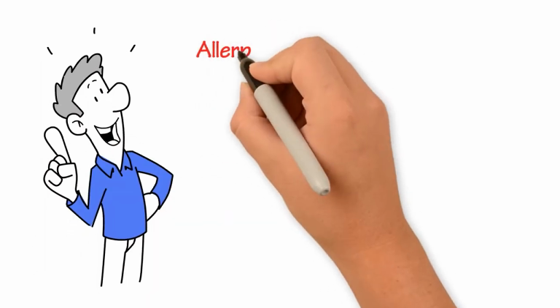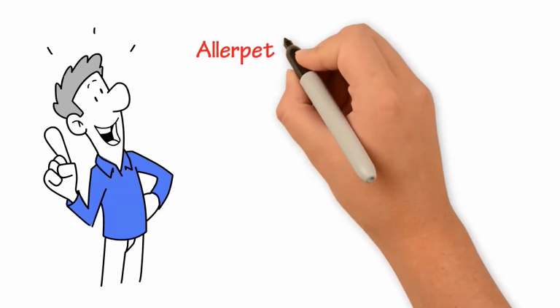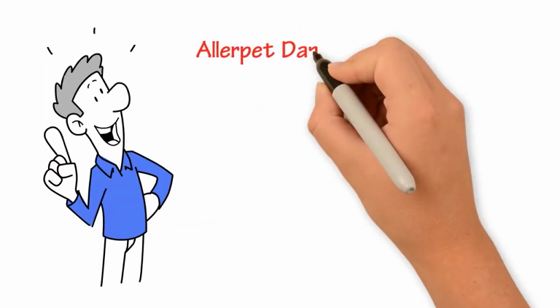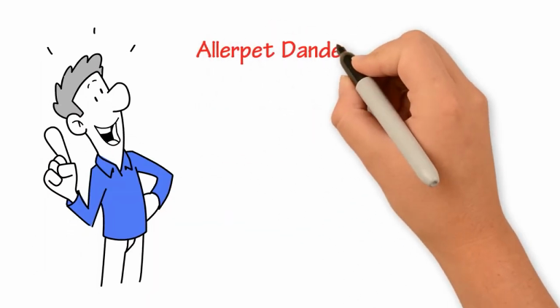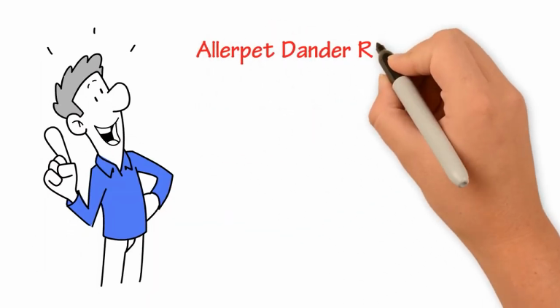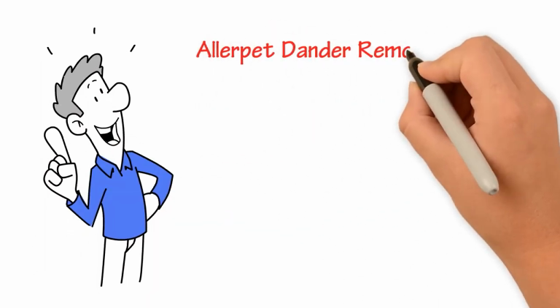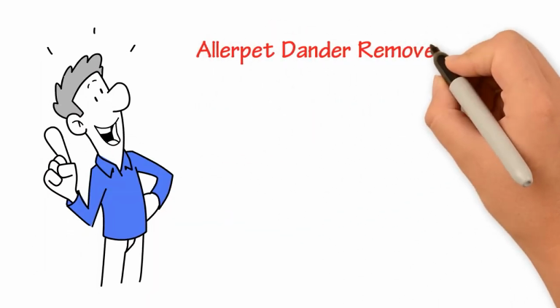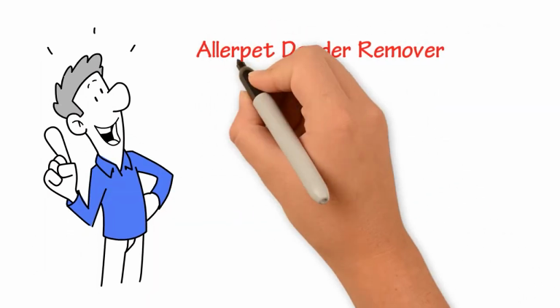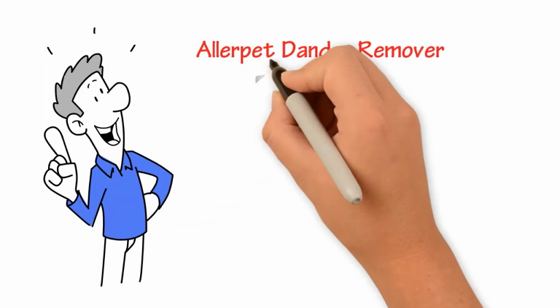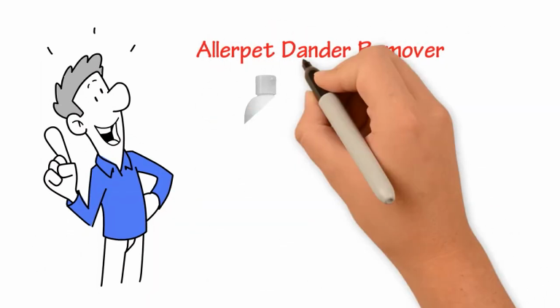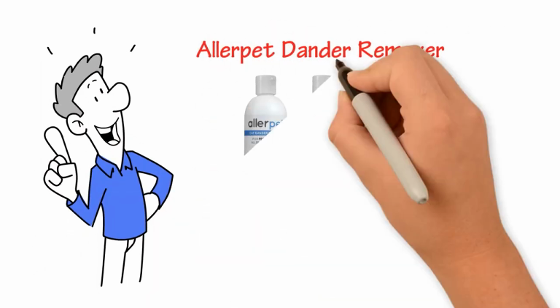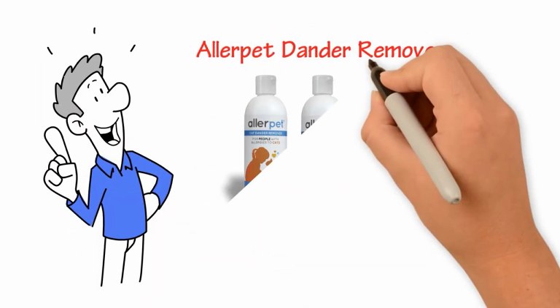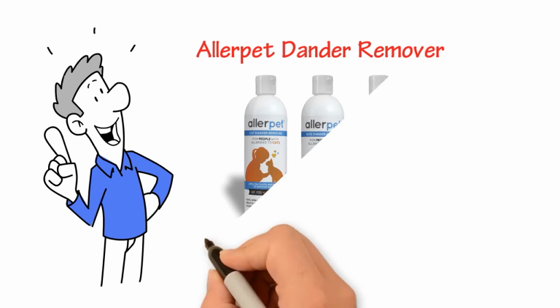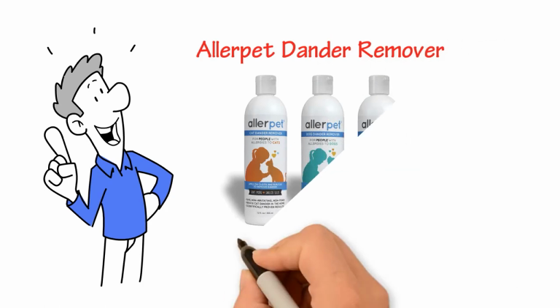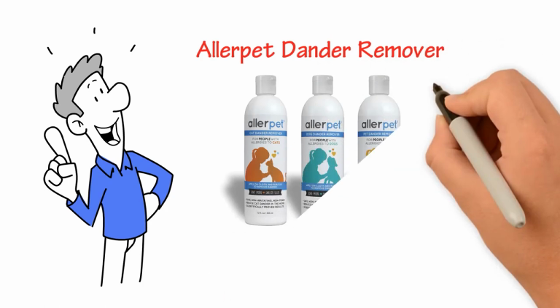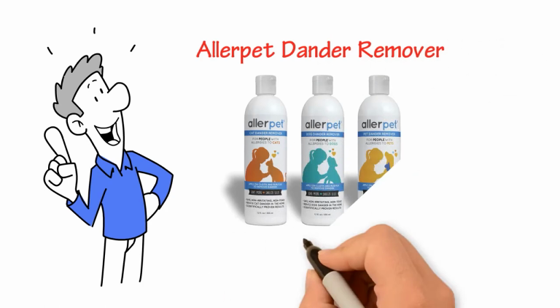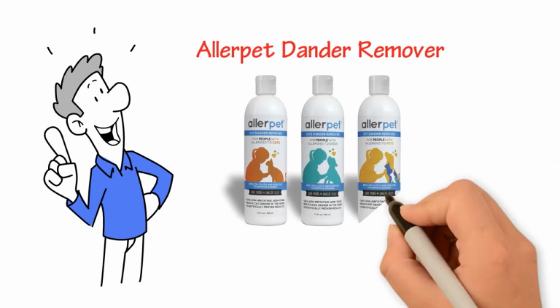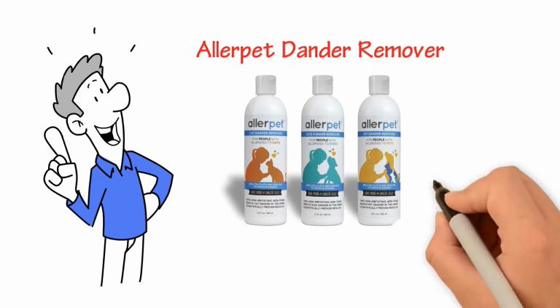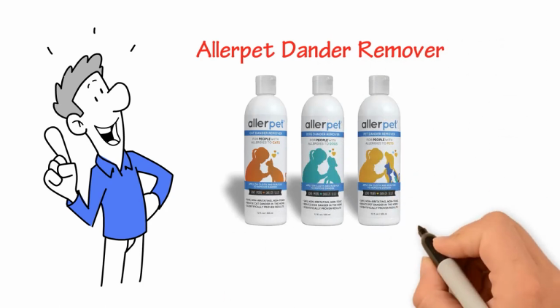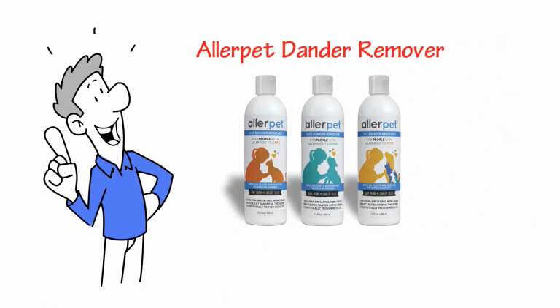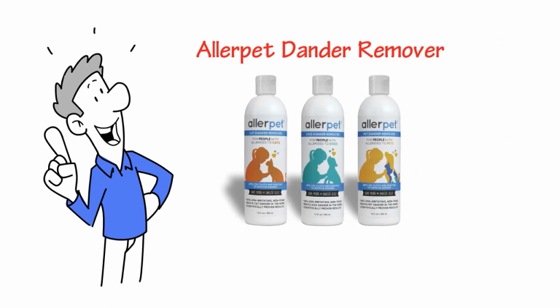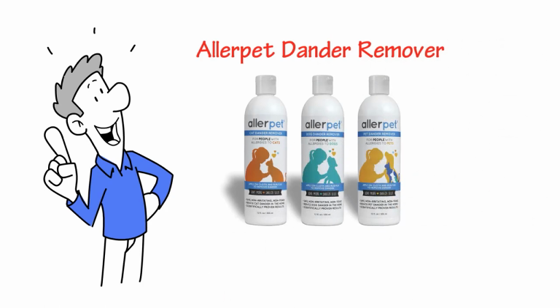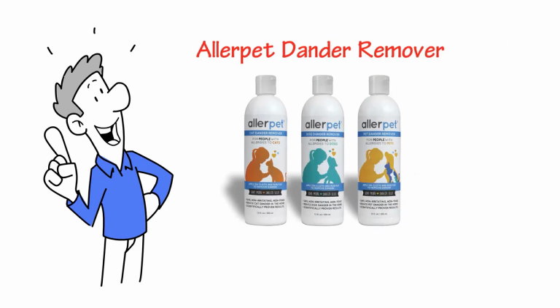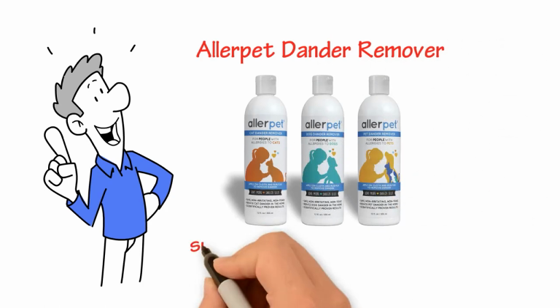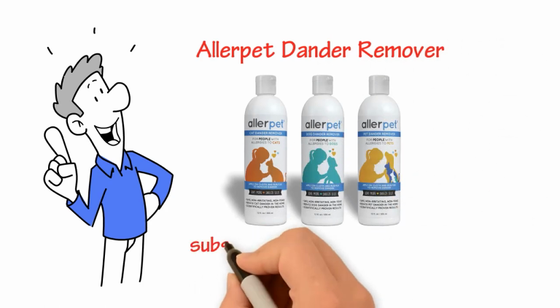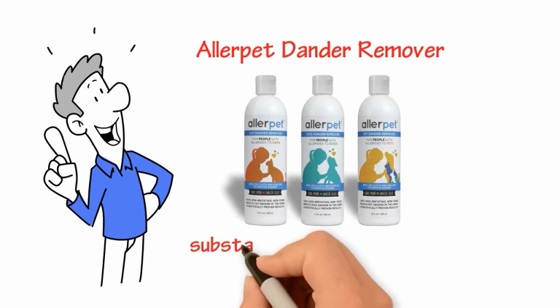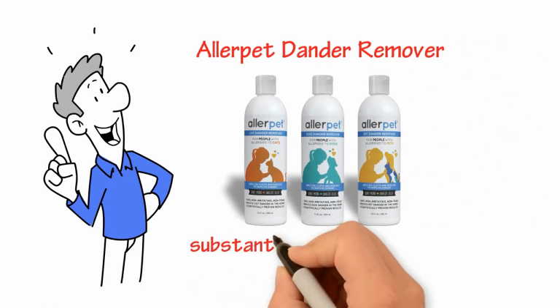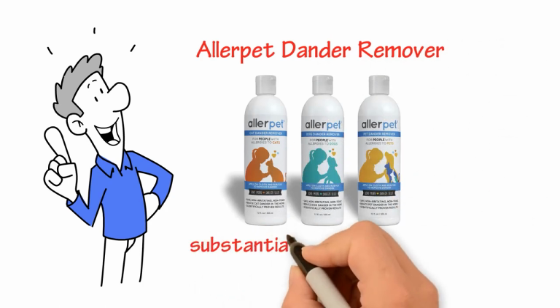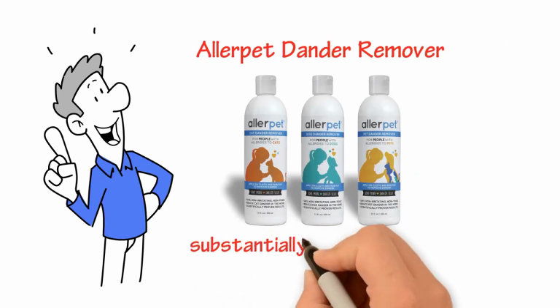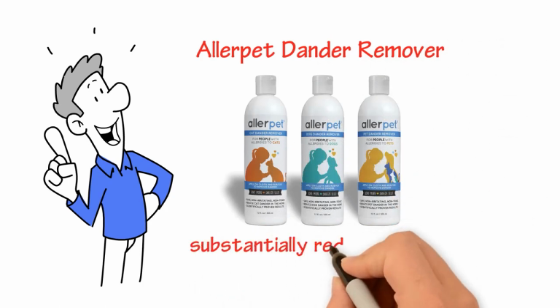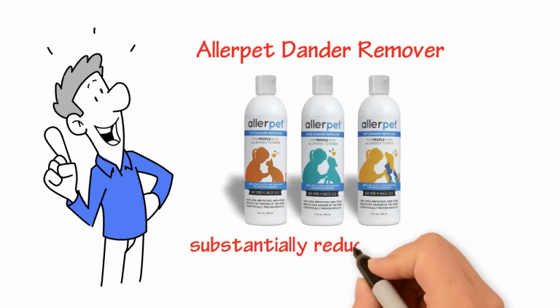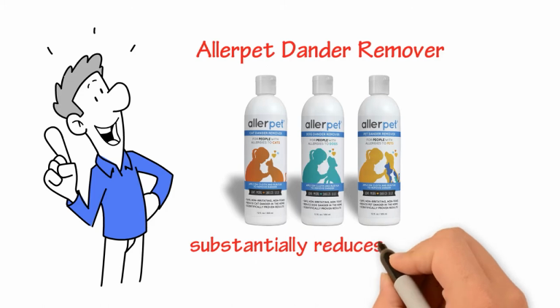AllerPet Dander Remover. It substantially reduces allergens on an animal's fur by removing them at their source and preventing them from getting into the air.